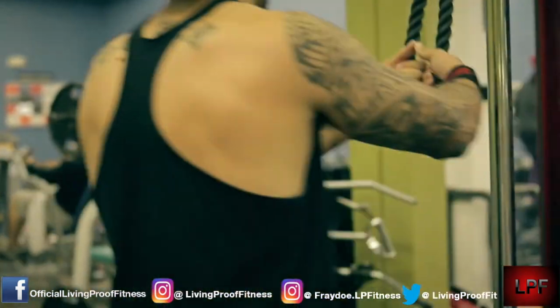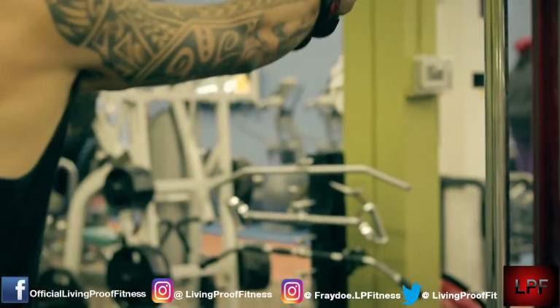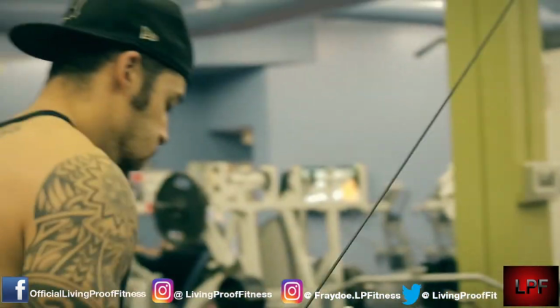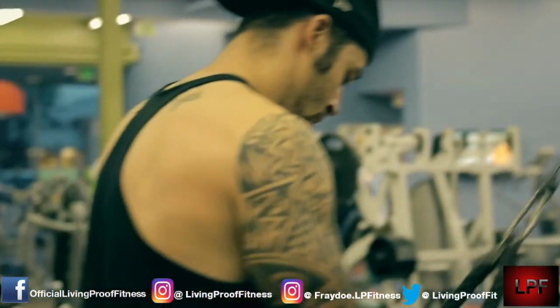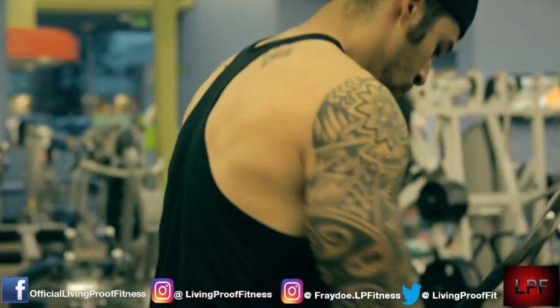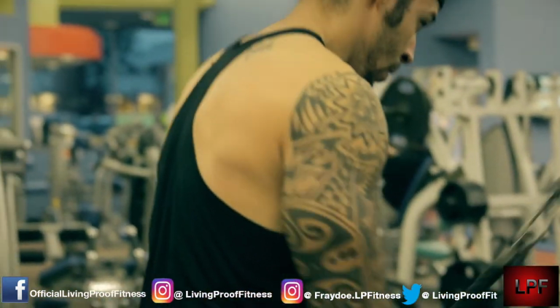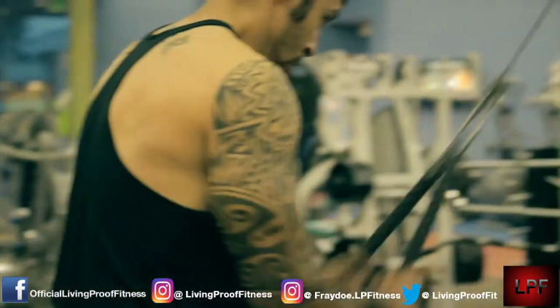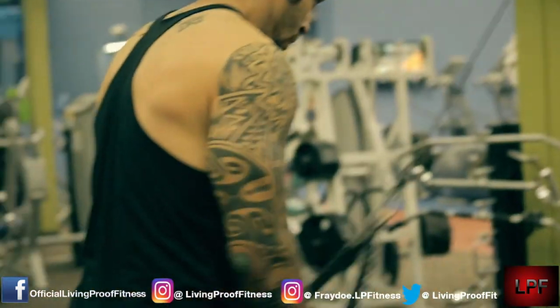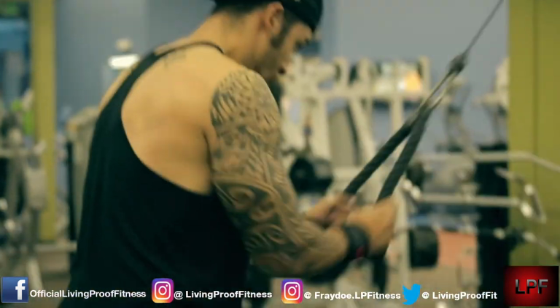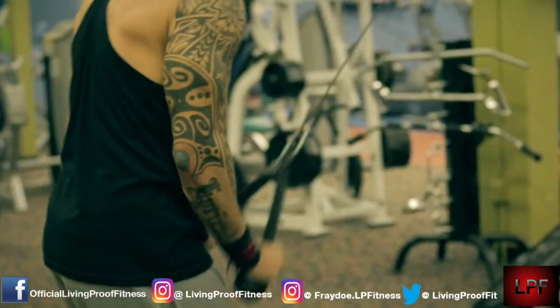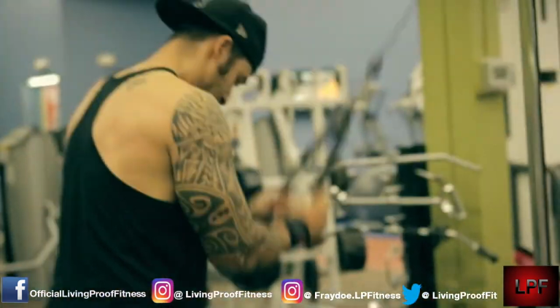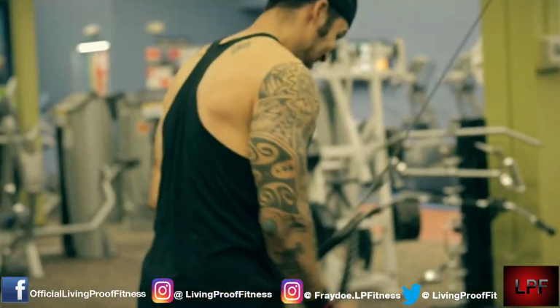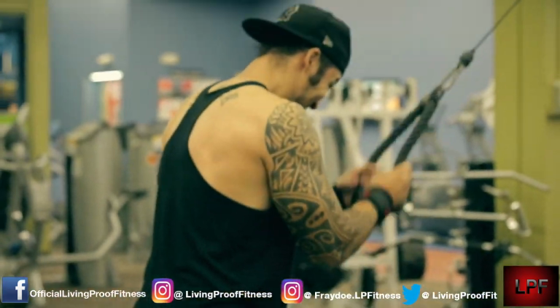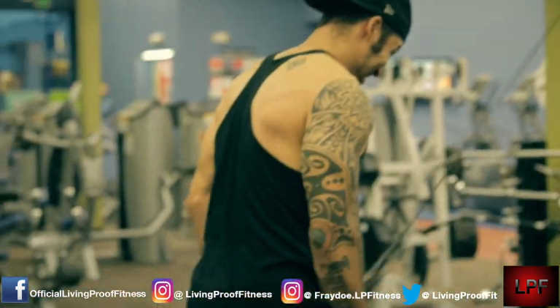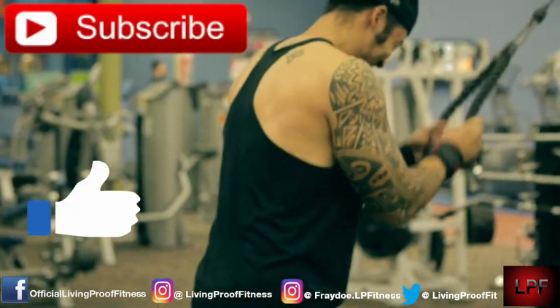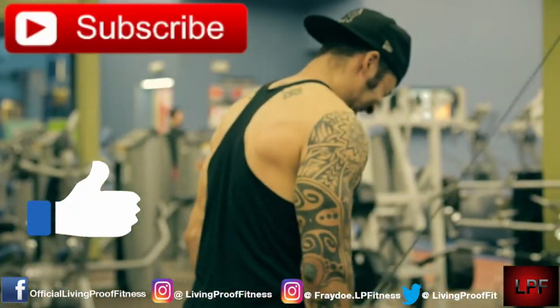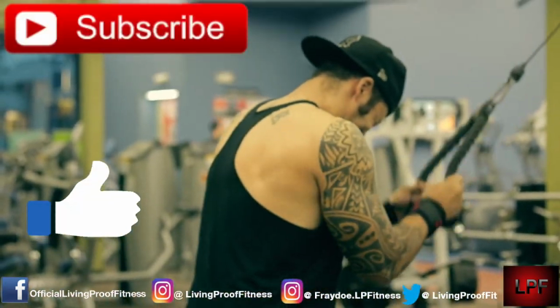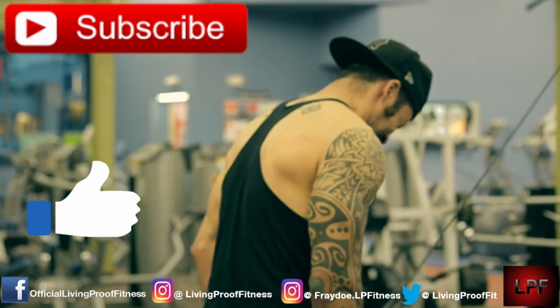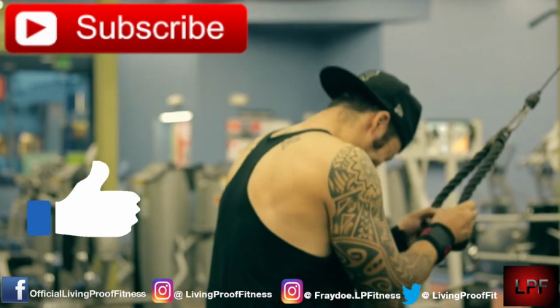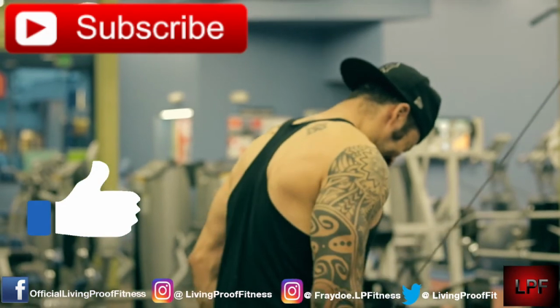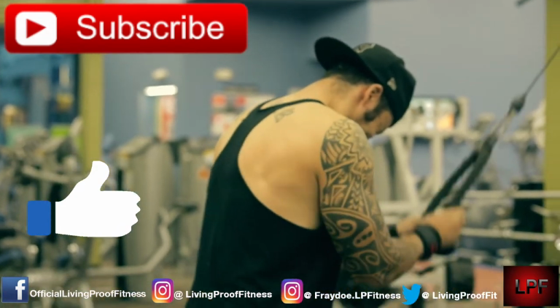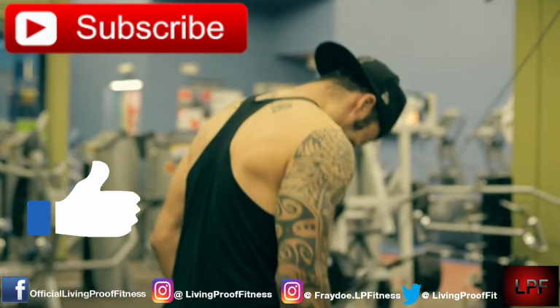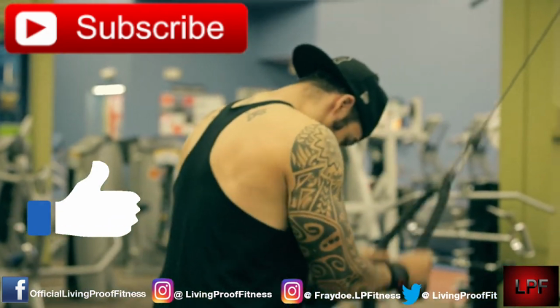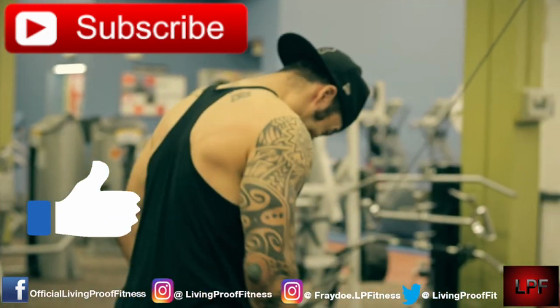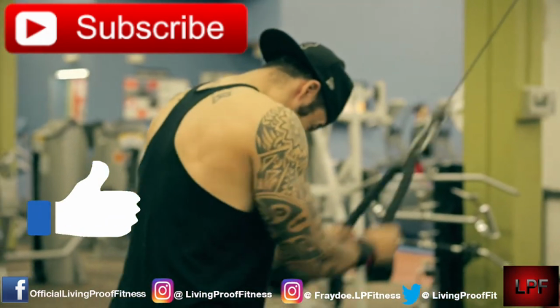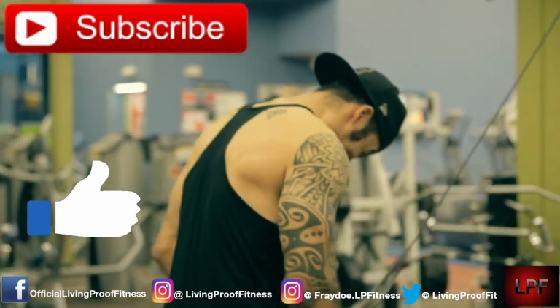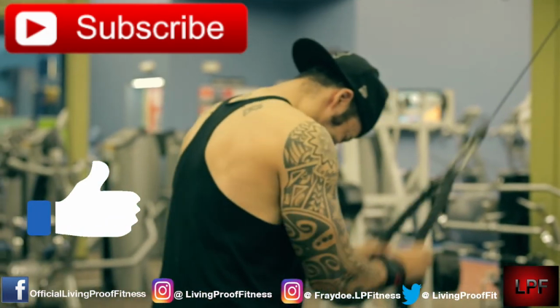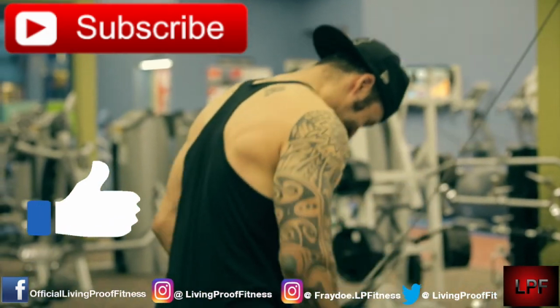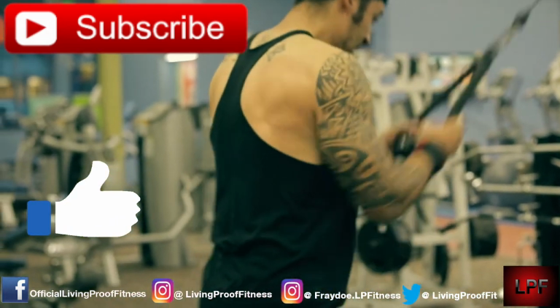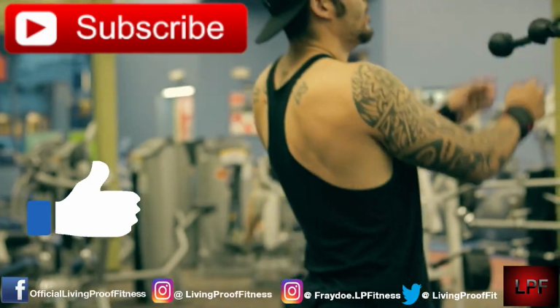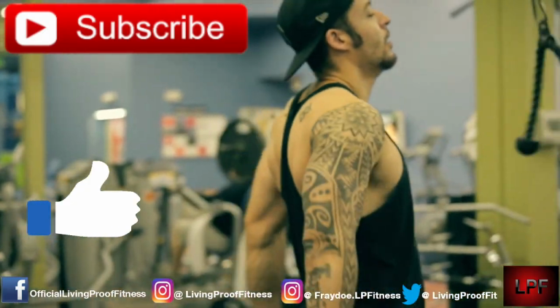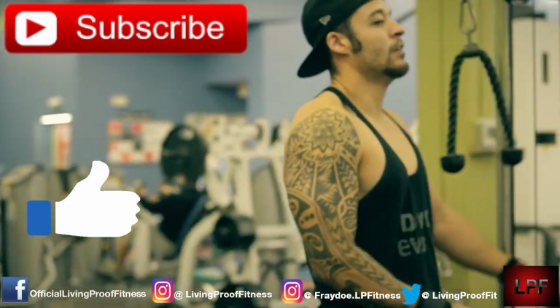That pretty much wraps it up for this video guys, so don't forget to like, comment, and subscribe. Become Living Proof, because we're making gains - are you?